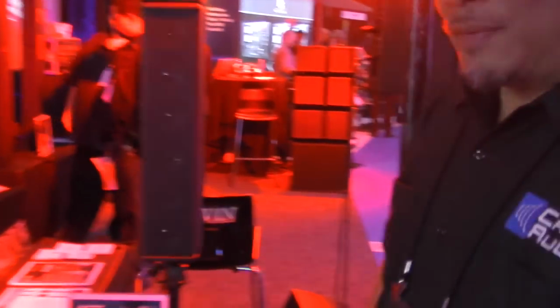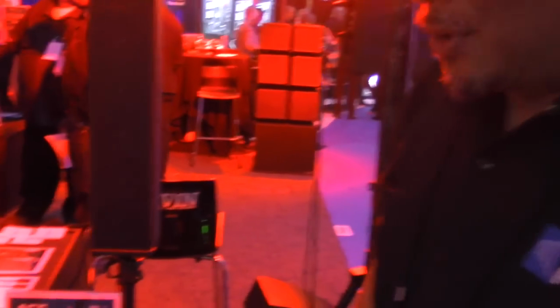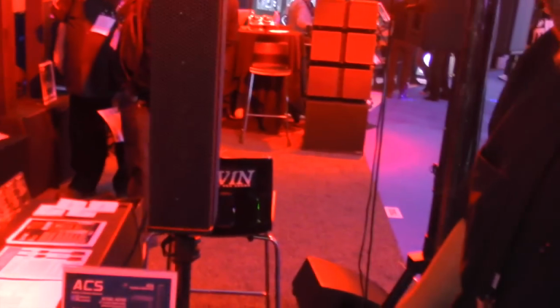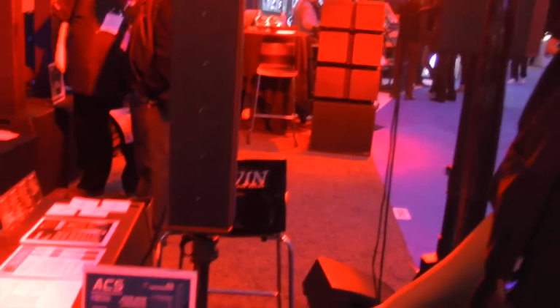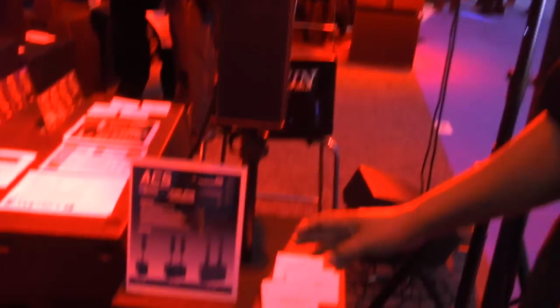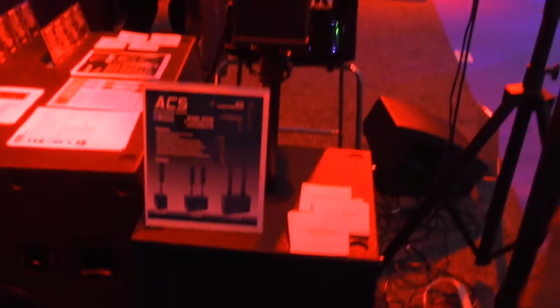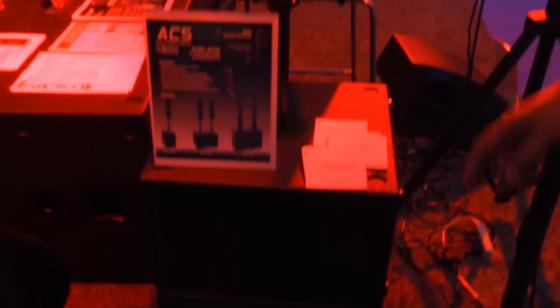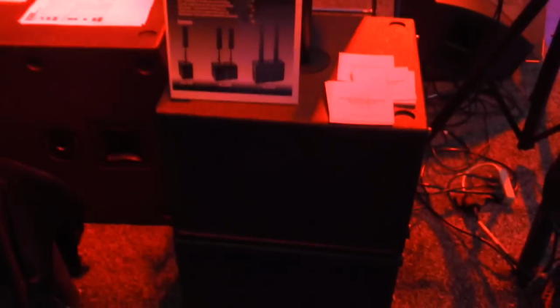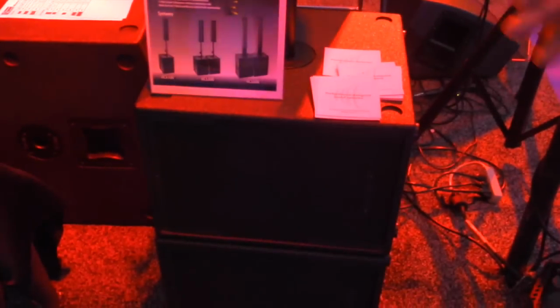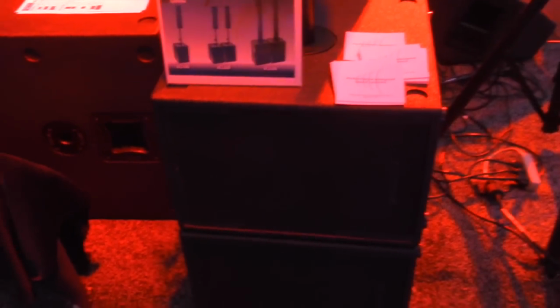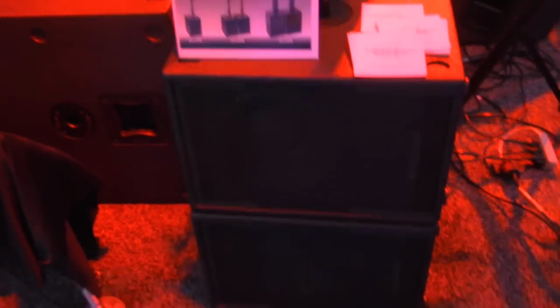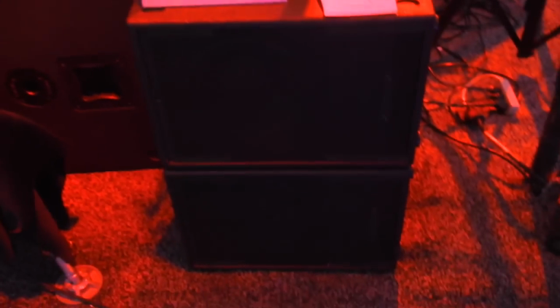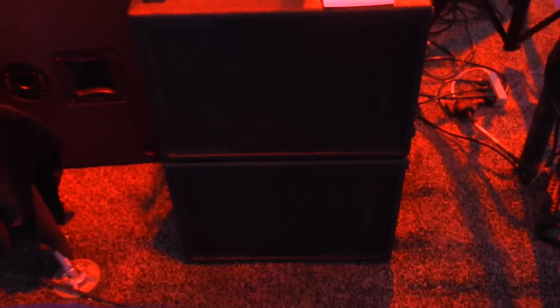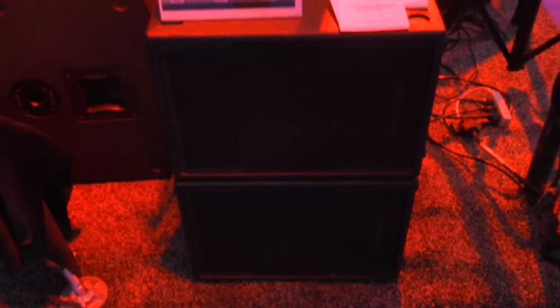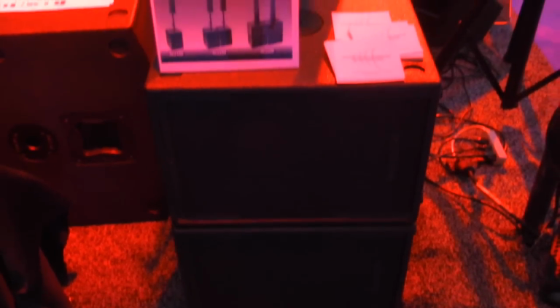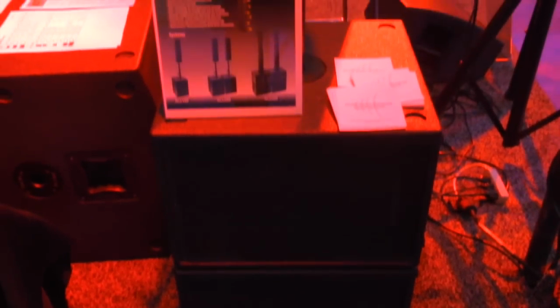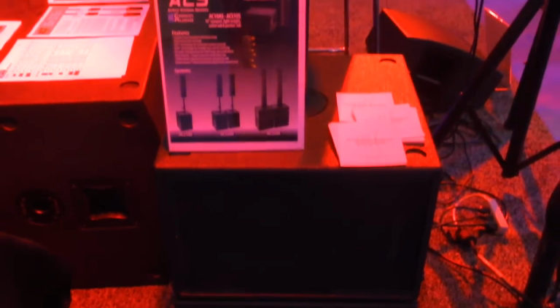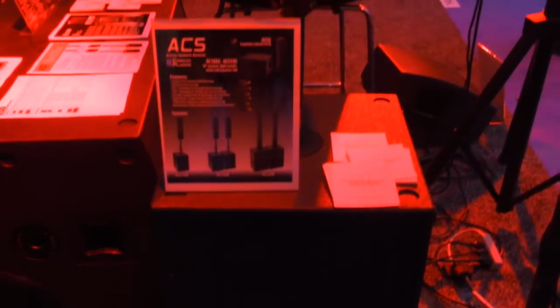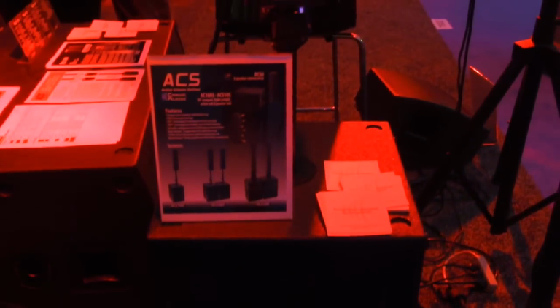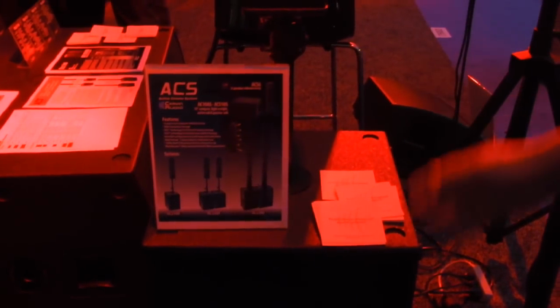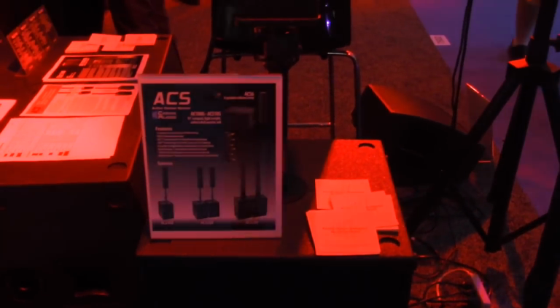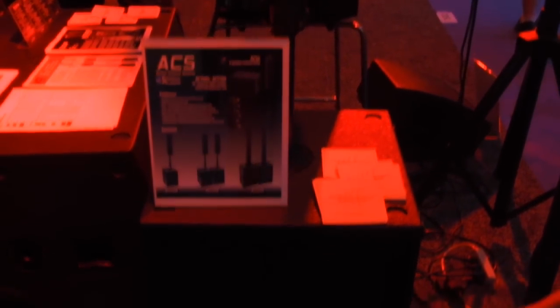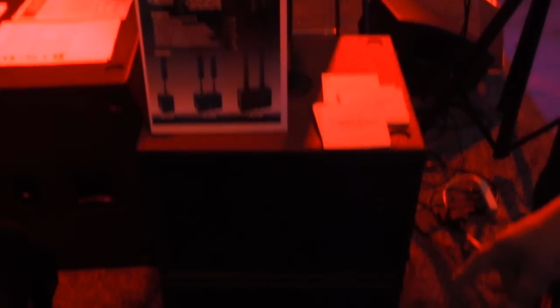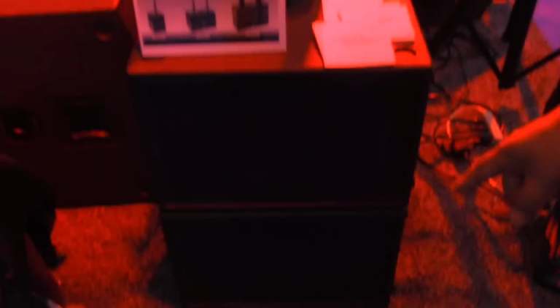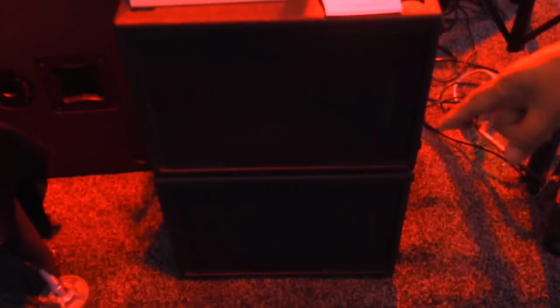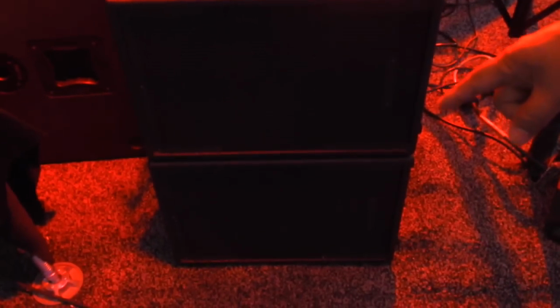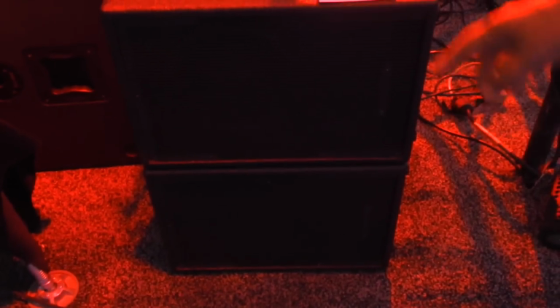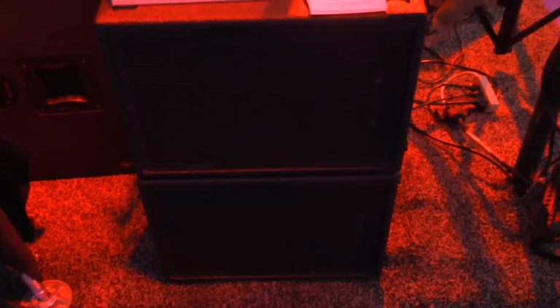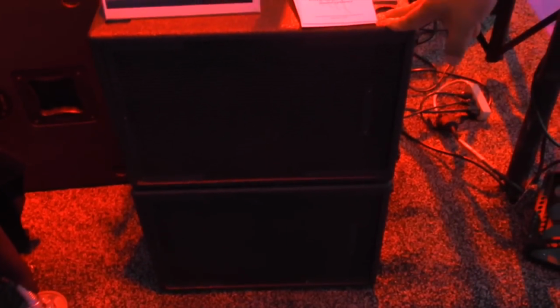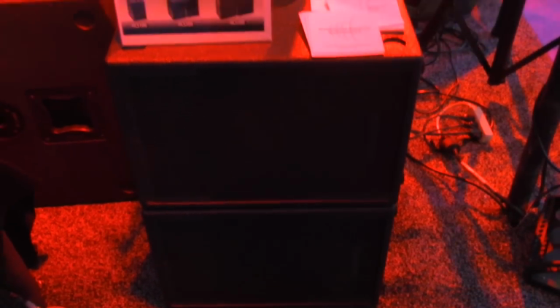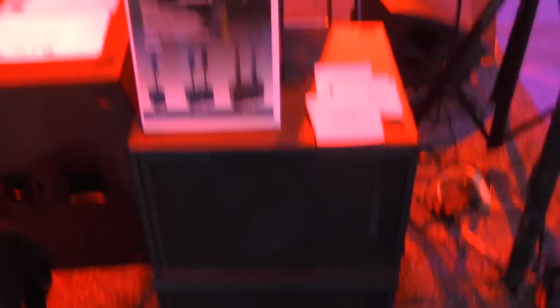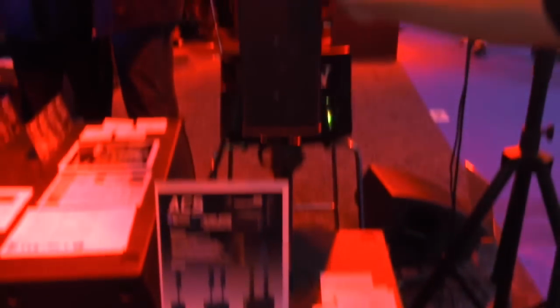We have our most compact column array system. It's designed for smaller applications and compact DJ type of work. What we have here is an active subwoofer which also powers the passive subwoofer as well as the tops.